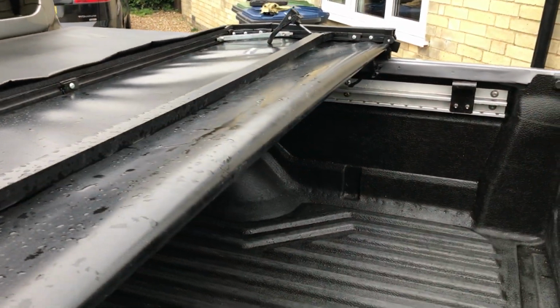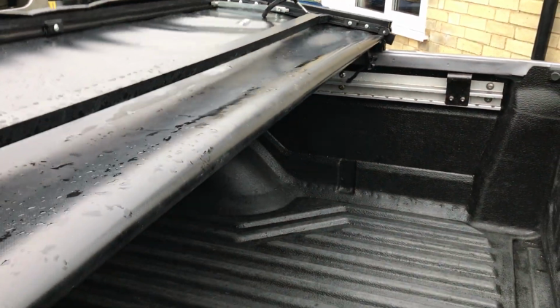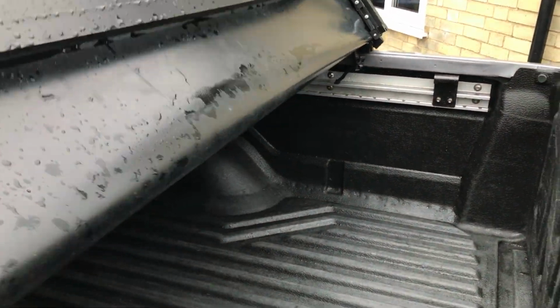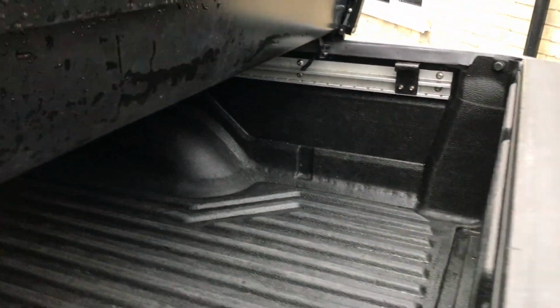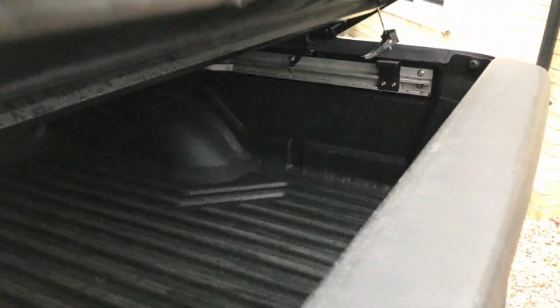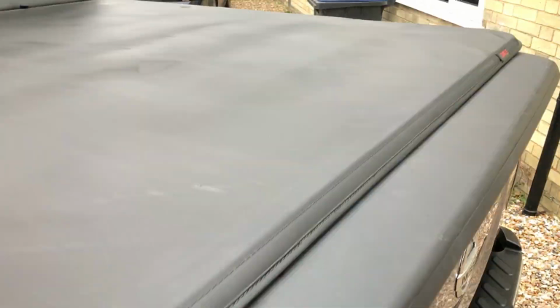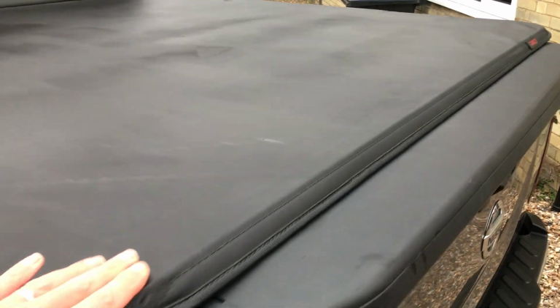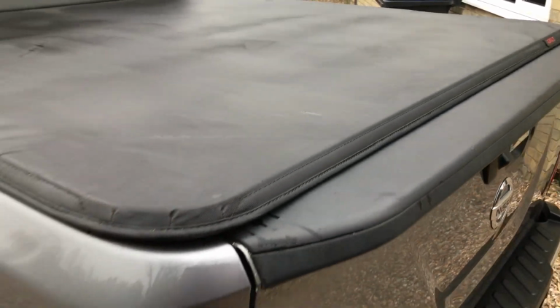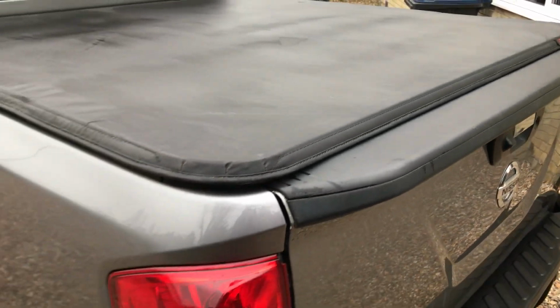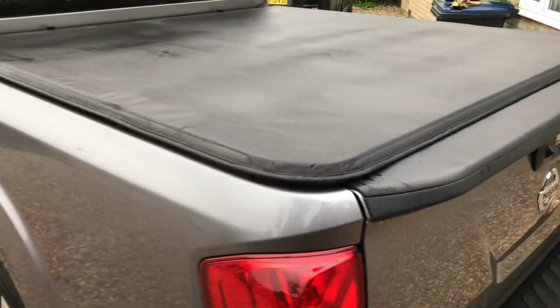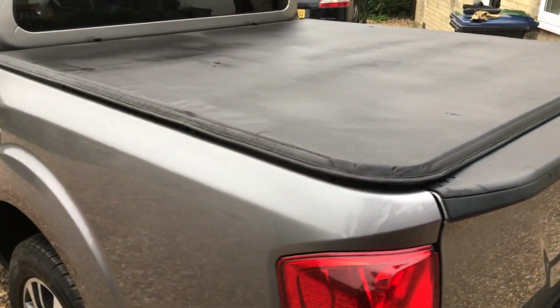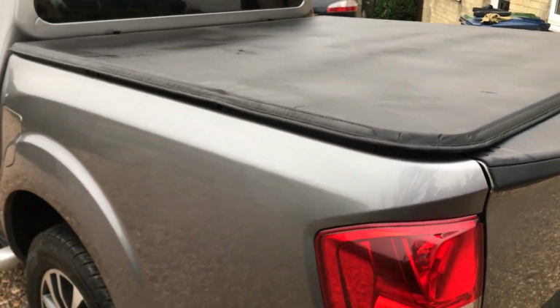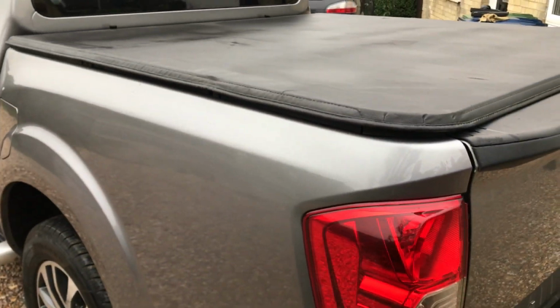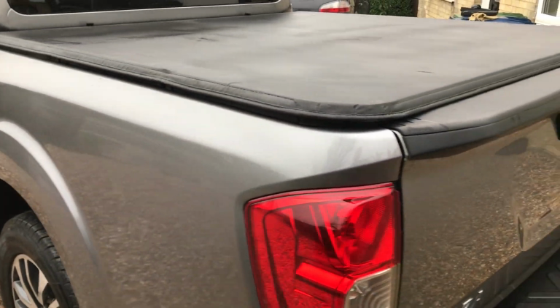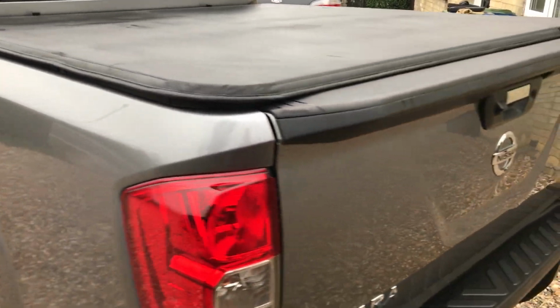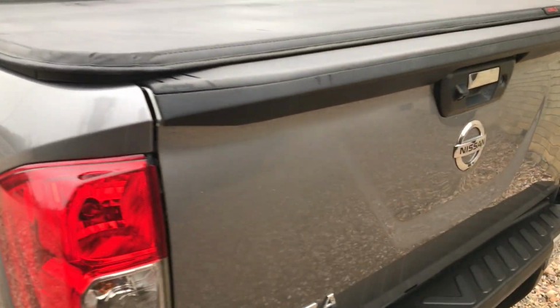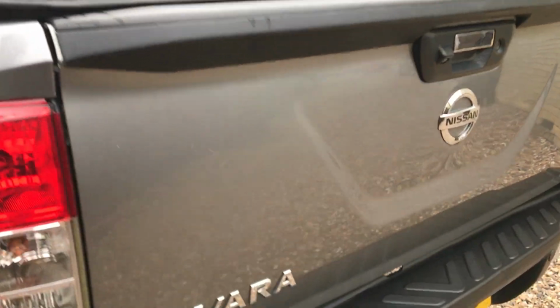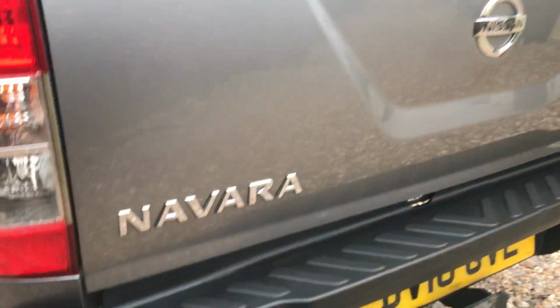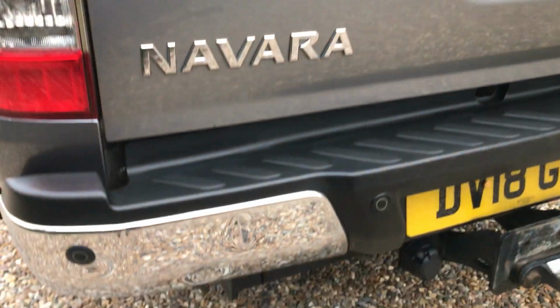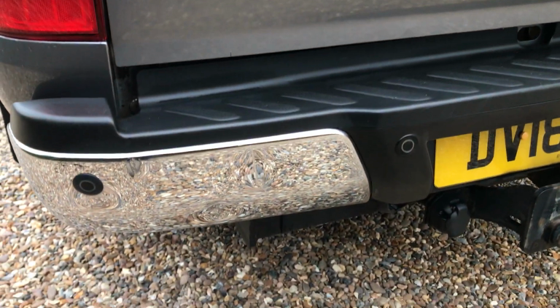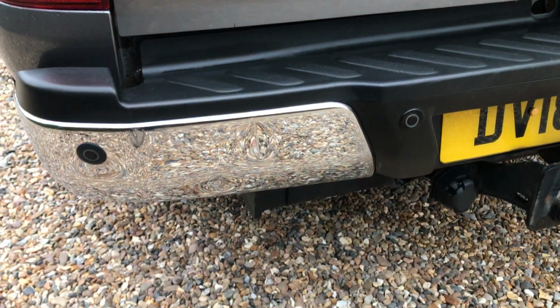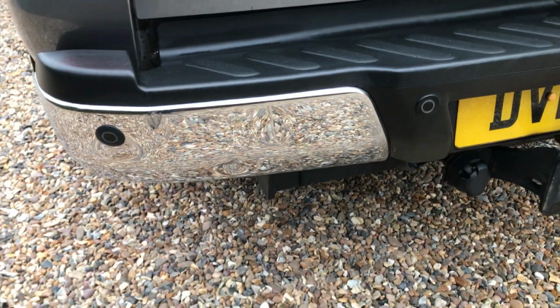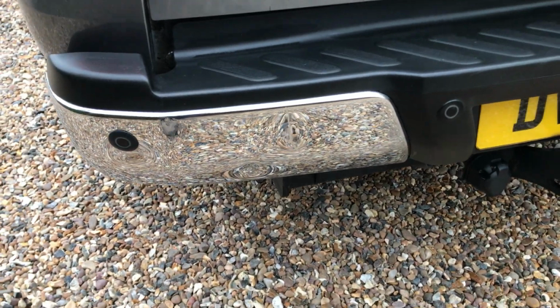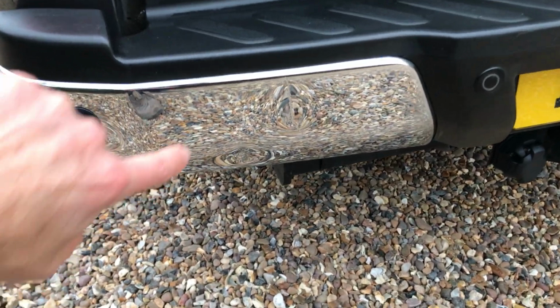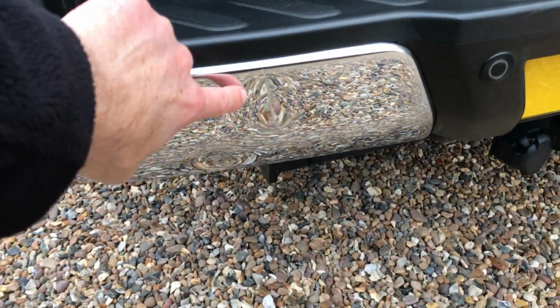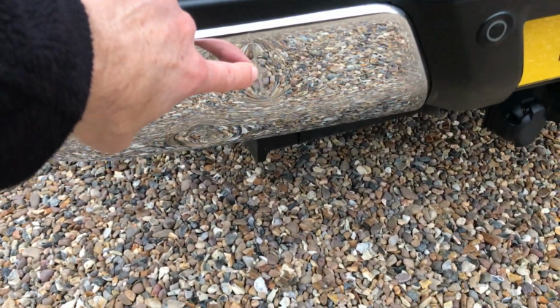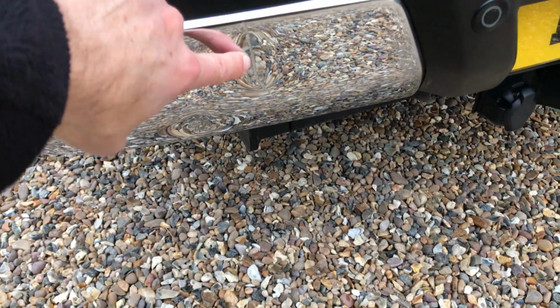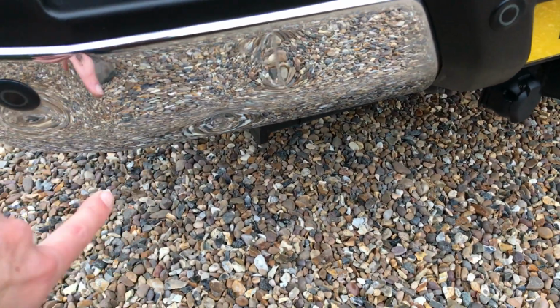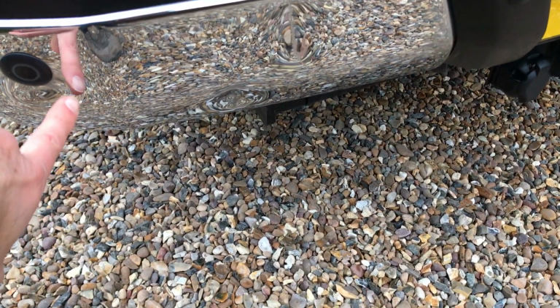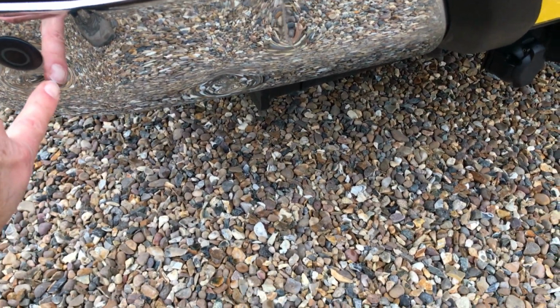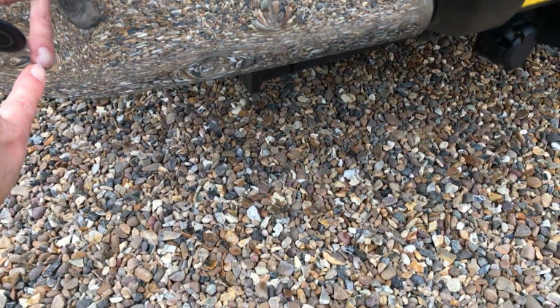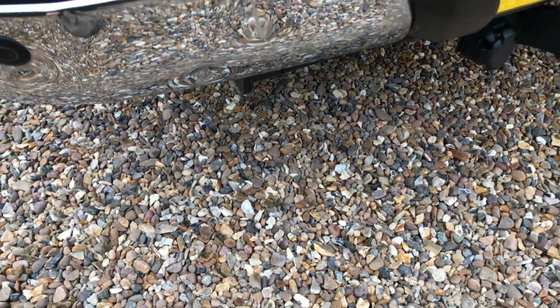This does go down and gets clamped from either side obviously. Come around to this side — the only thing of any note on this car is we've got a couple of little marks on the chrome, there's a little mark there and a little dink in there.